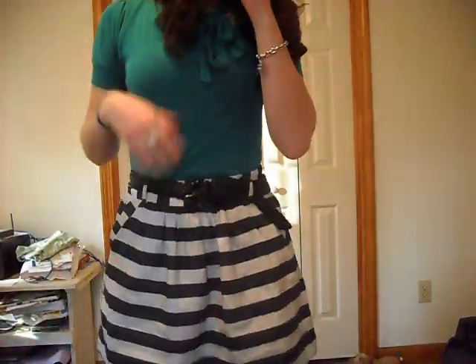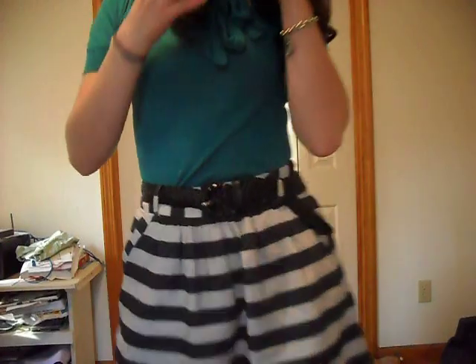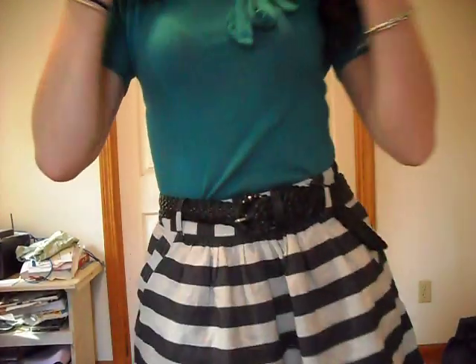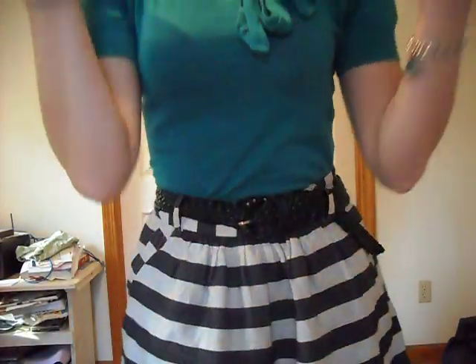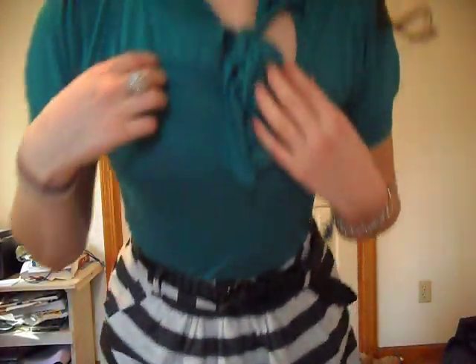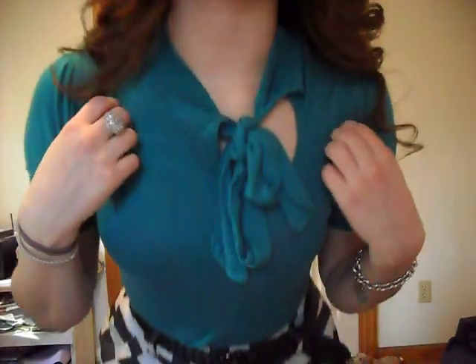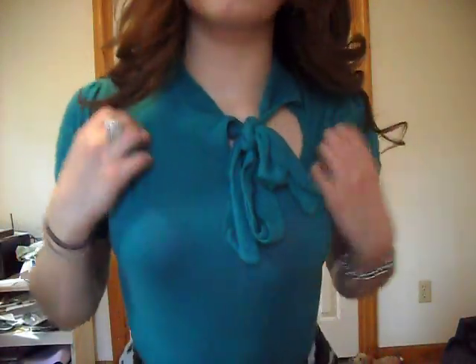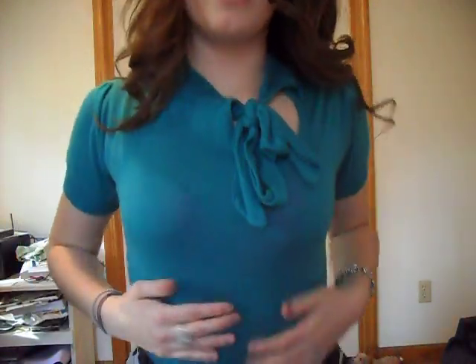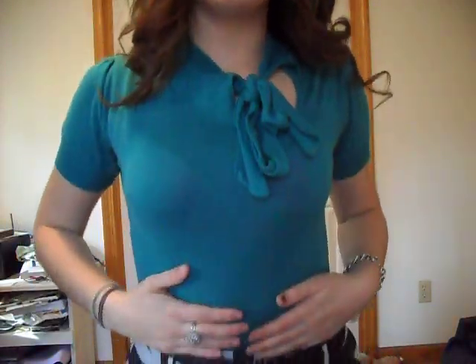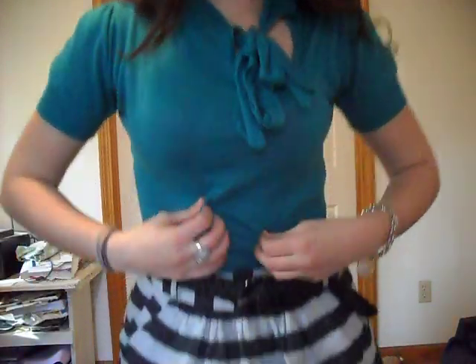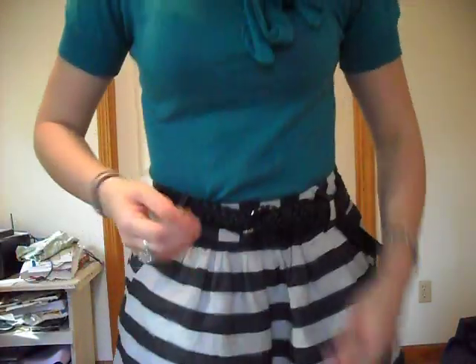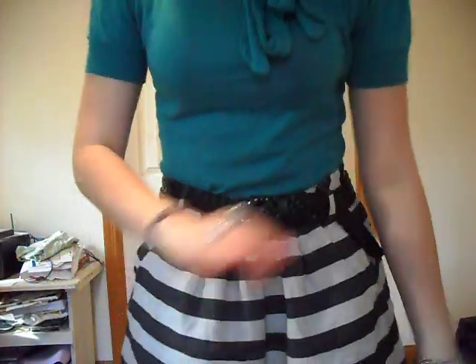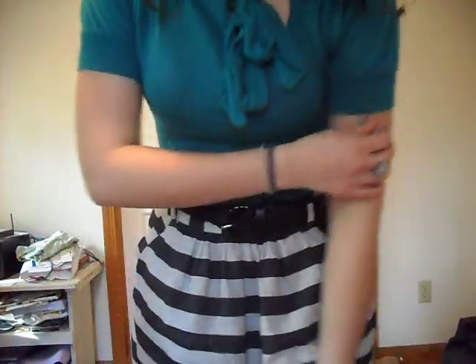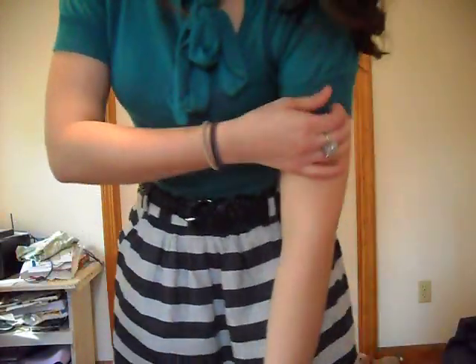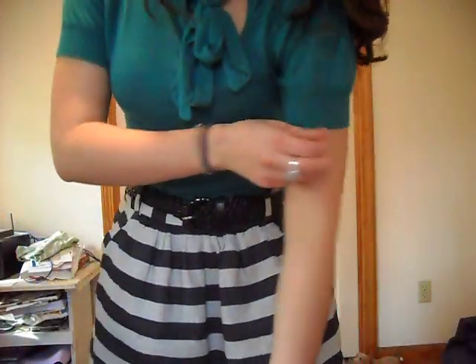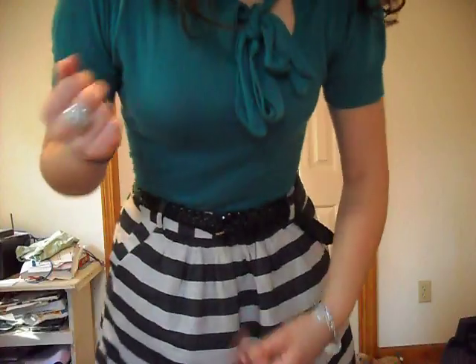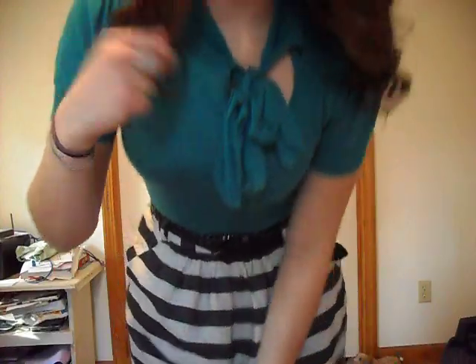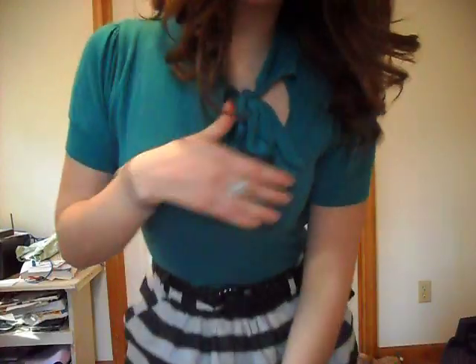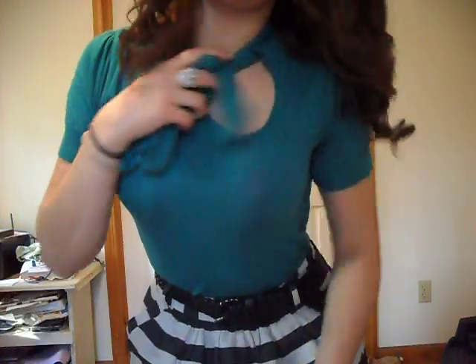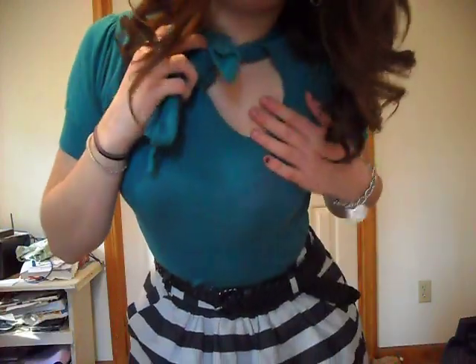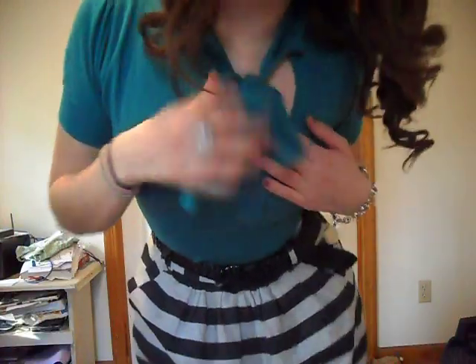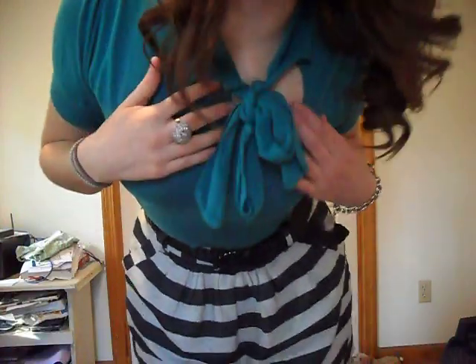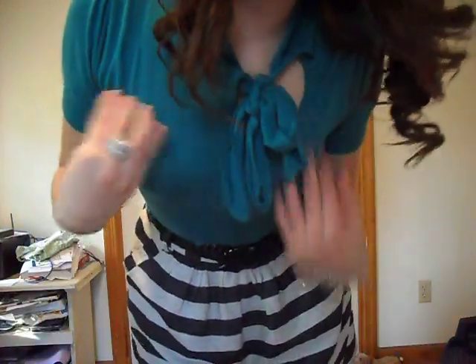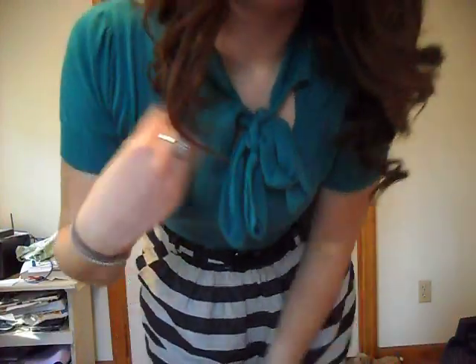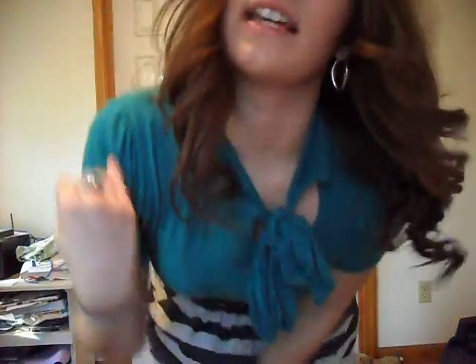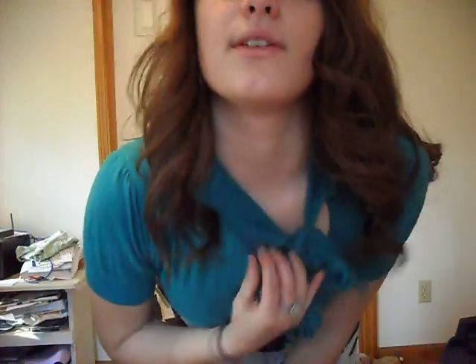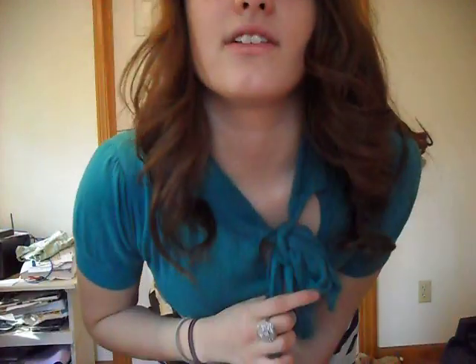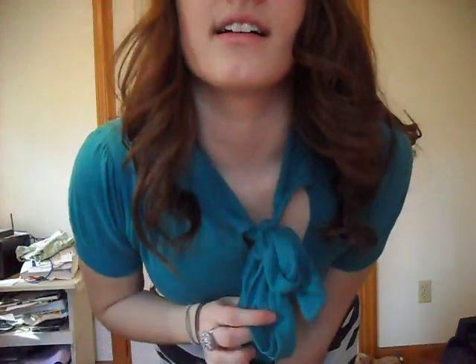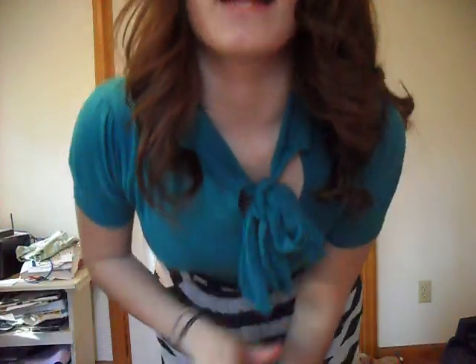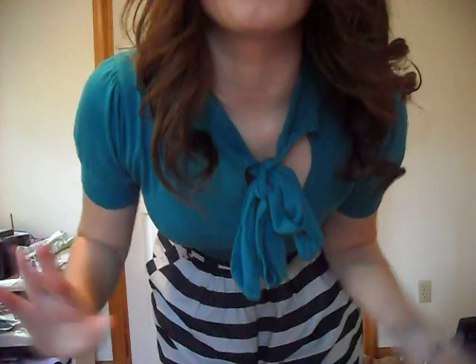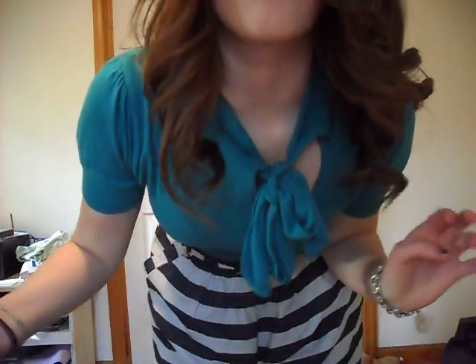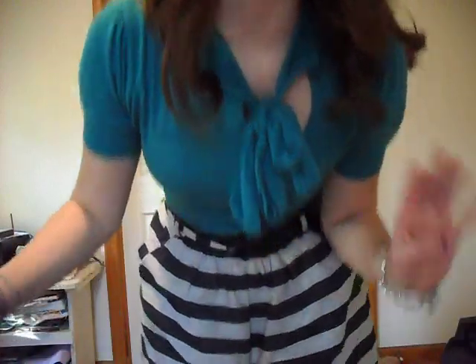And I'm wearing this knit sweater. It's like a turquoise blue, and it has this cool cutout right here and it has a little tie to give it a unique look instead of just your average sweater.